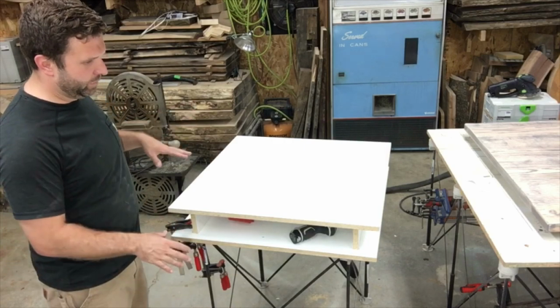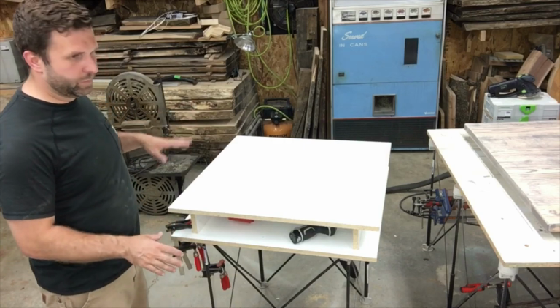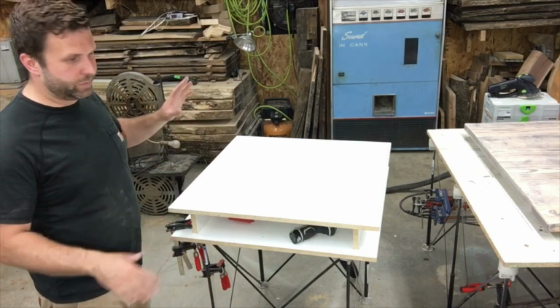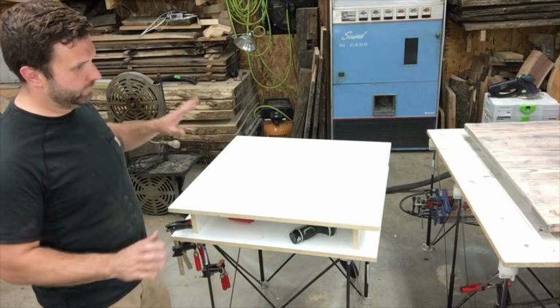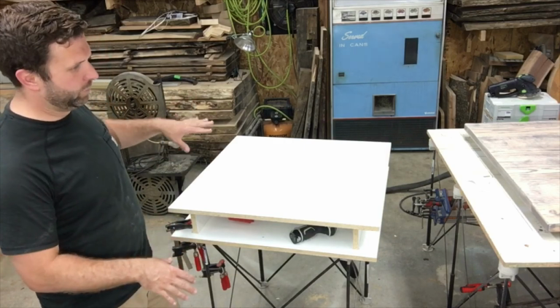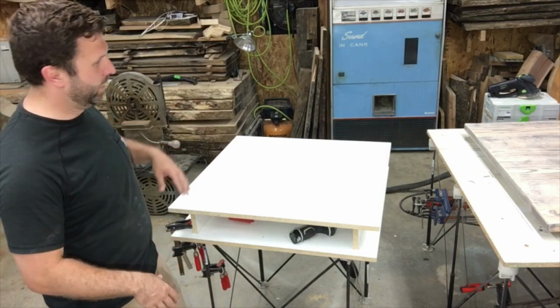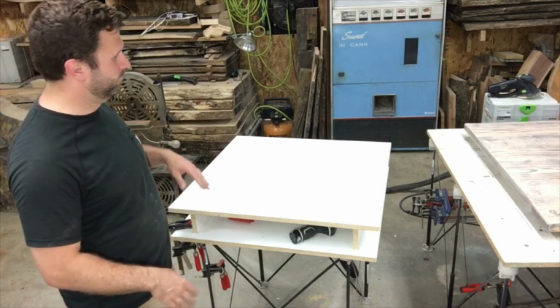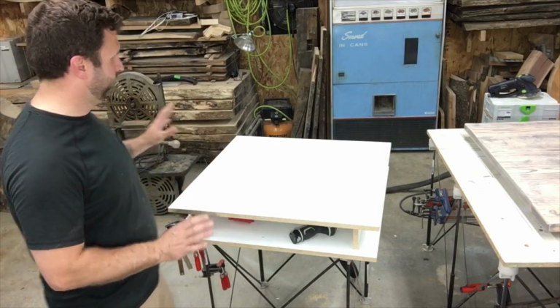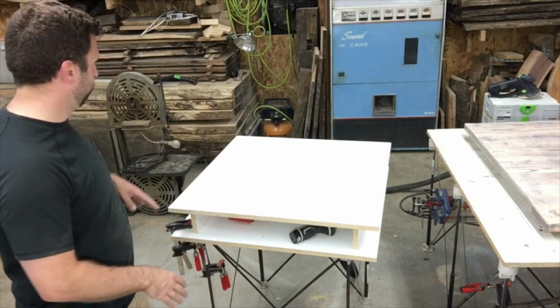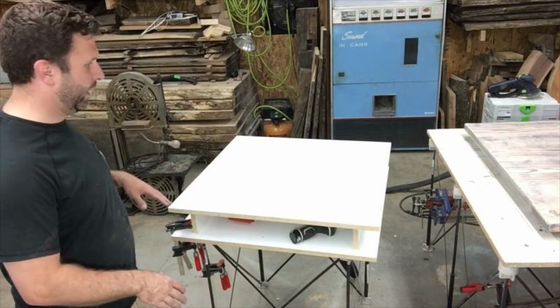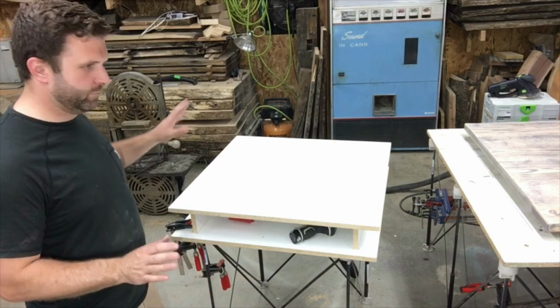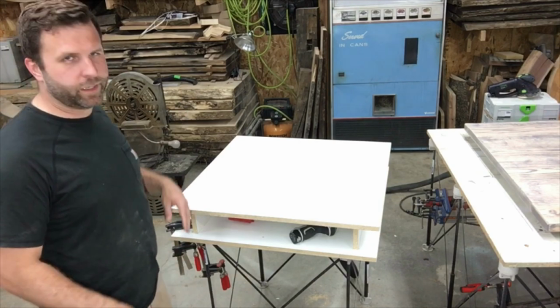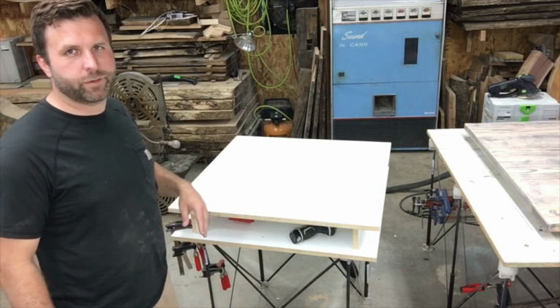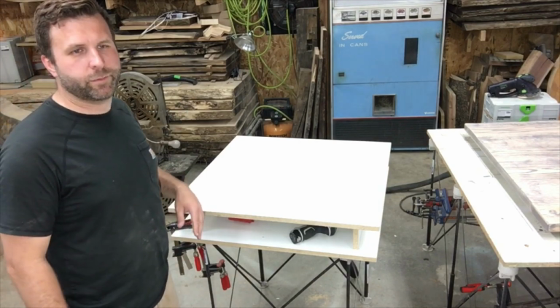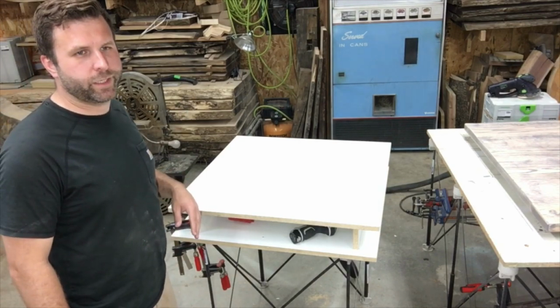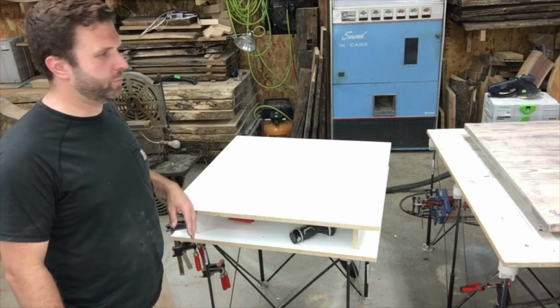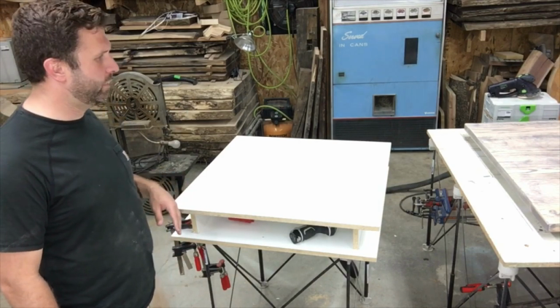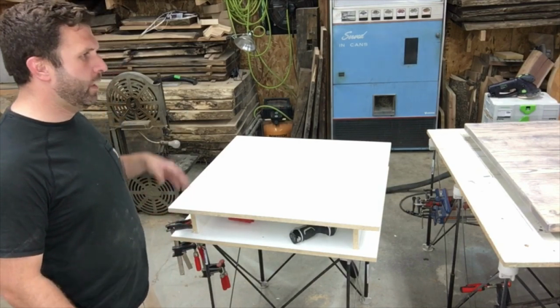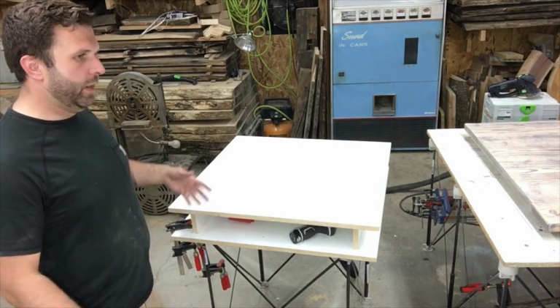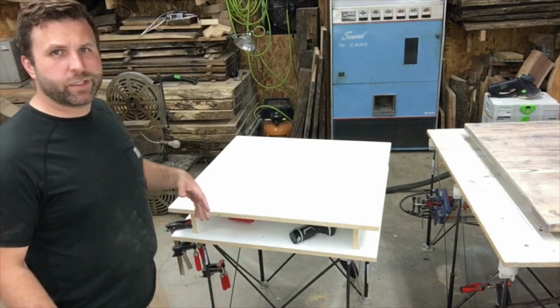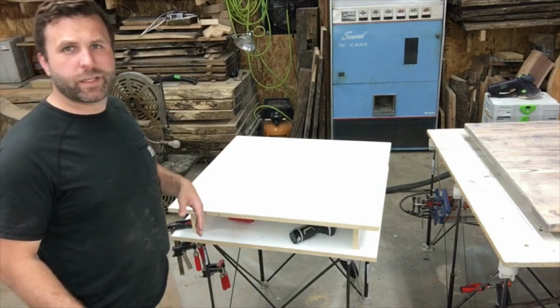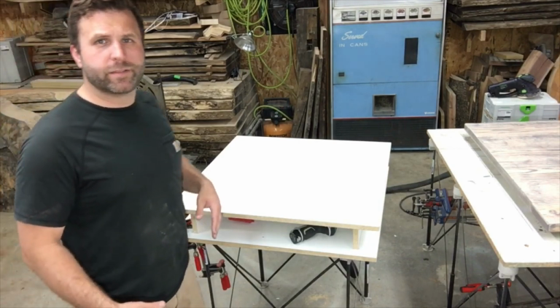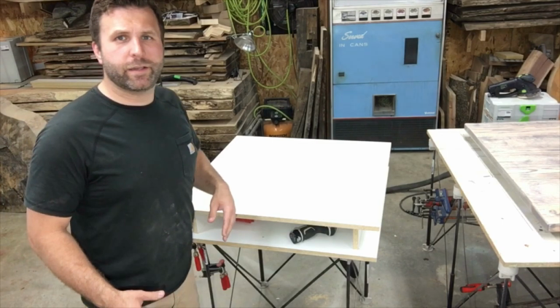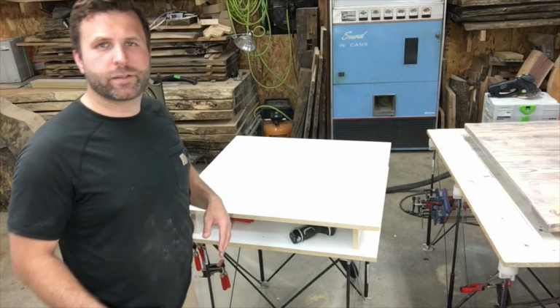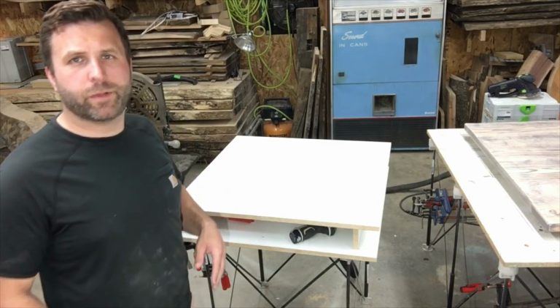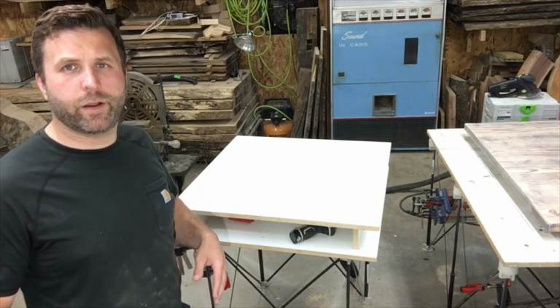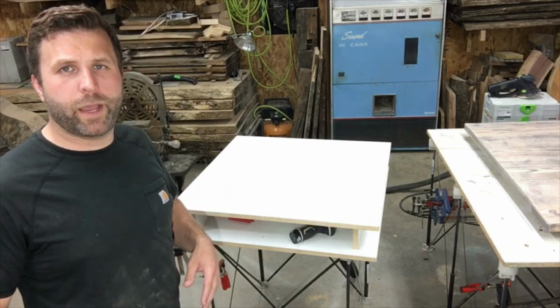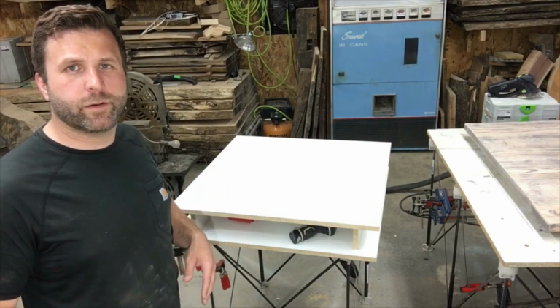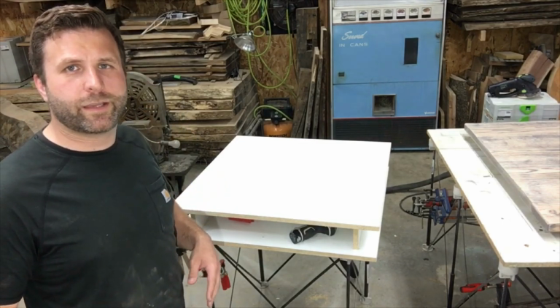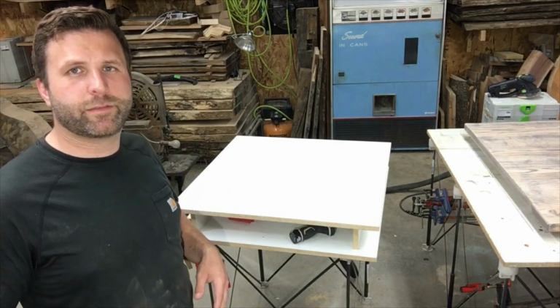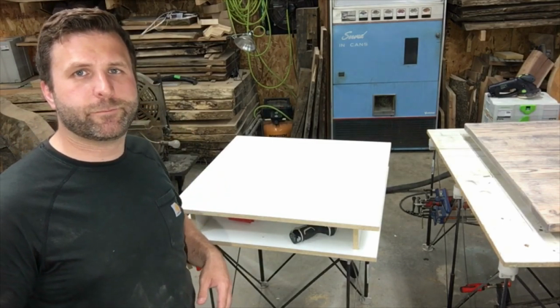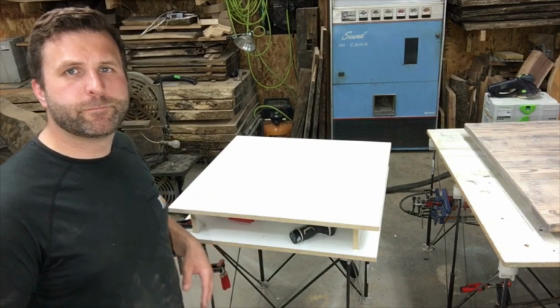These Centipede tables are really sweet, I really recommend them. Just get one — you'll find a million uses for it. Any questions or comments, leave me a comment below and I'll get back to you as quick as I can. Thanks!